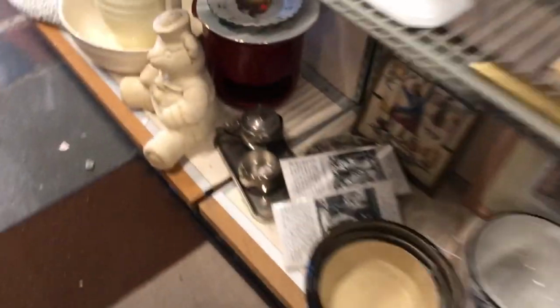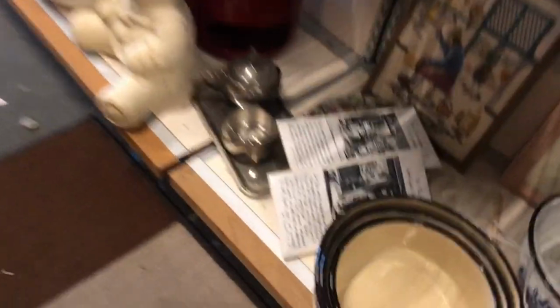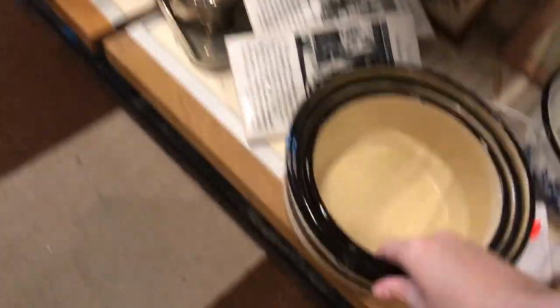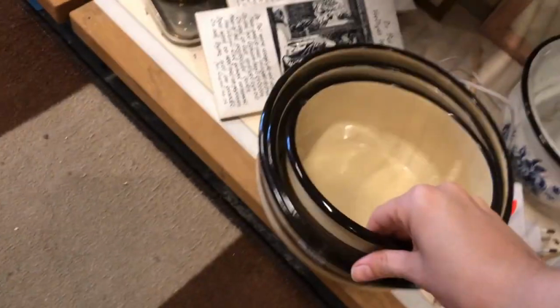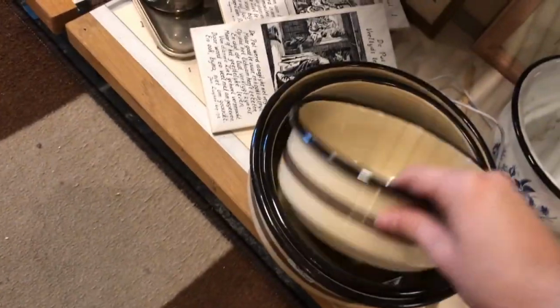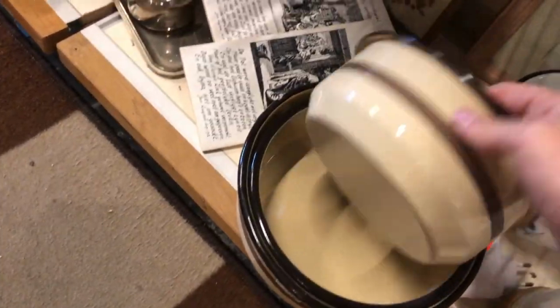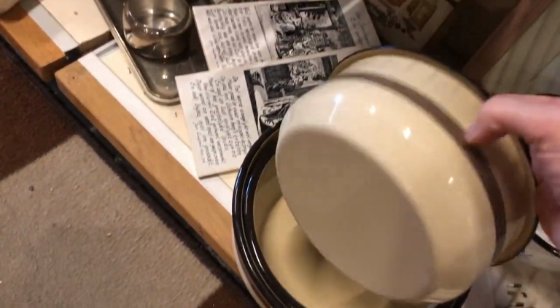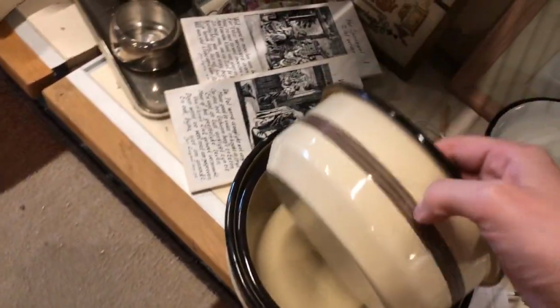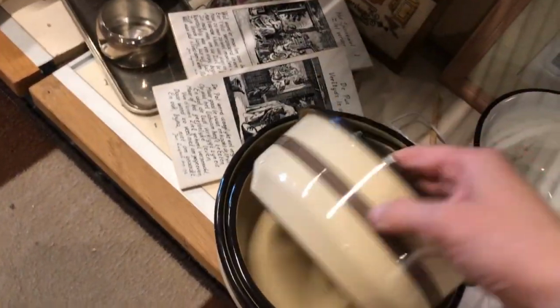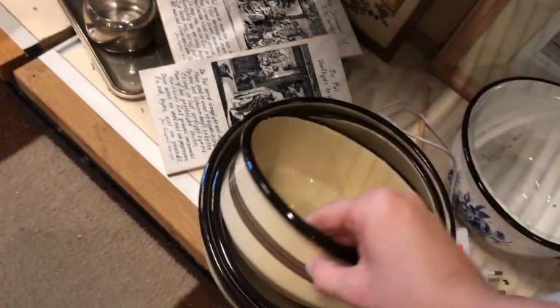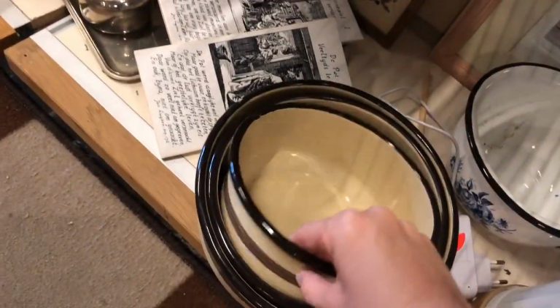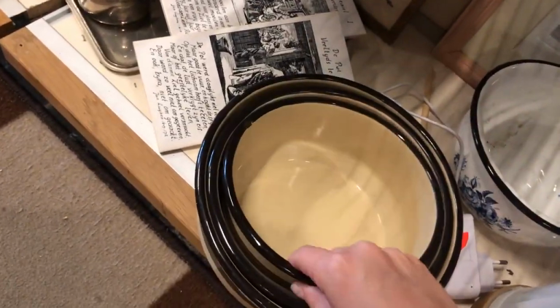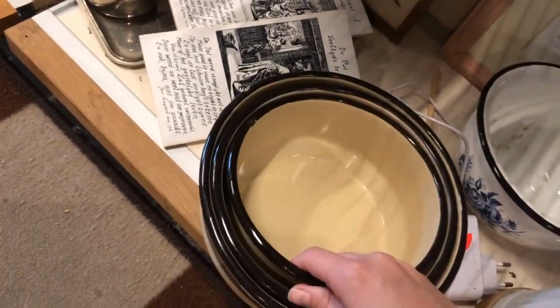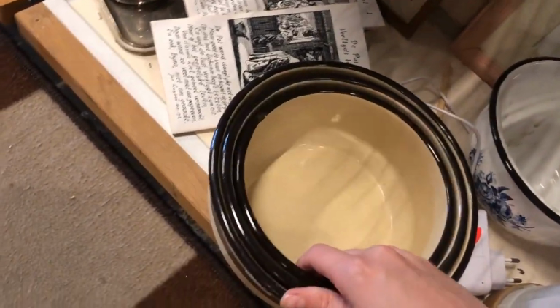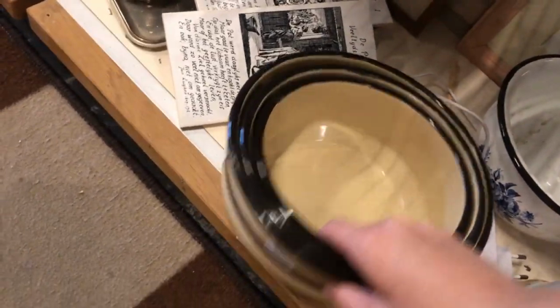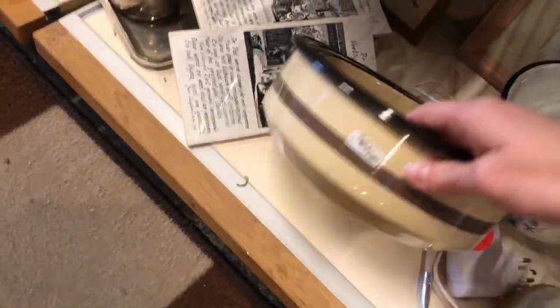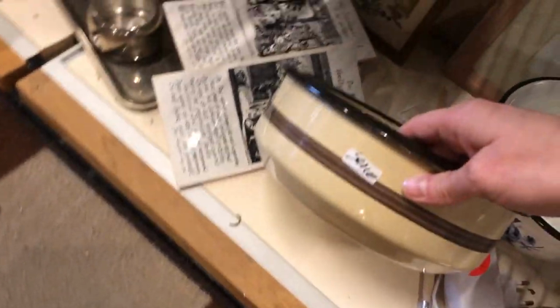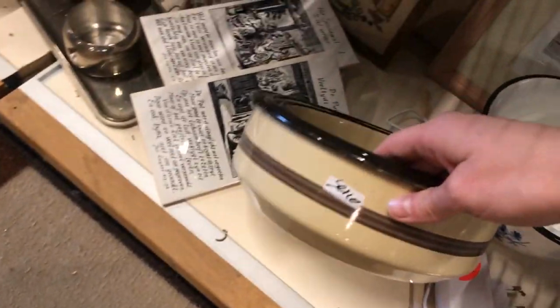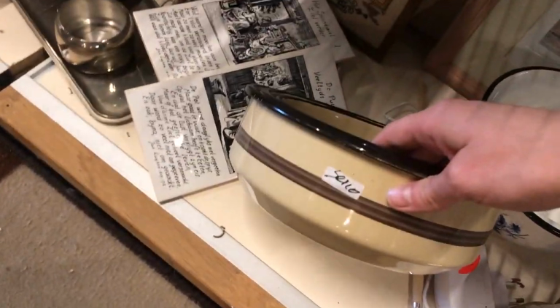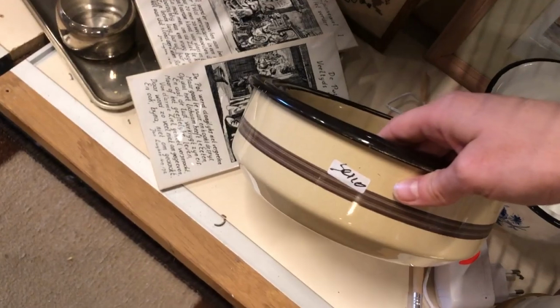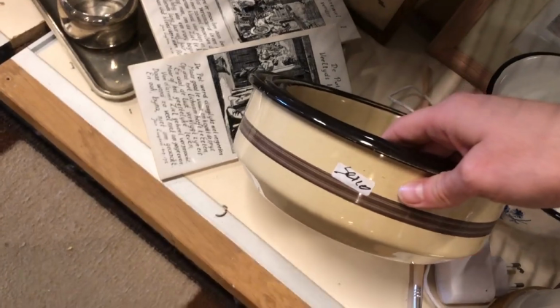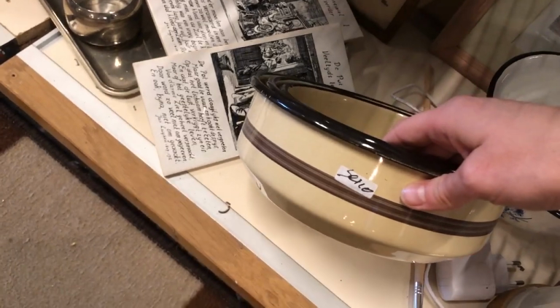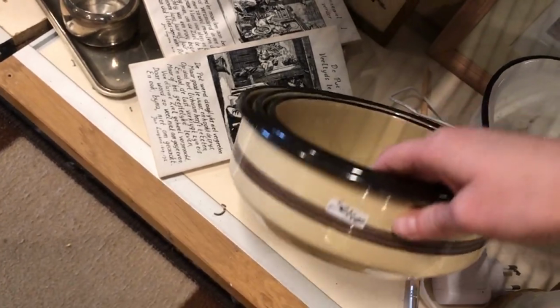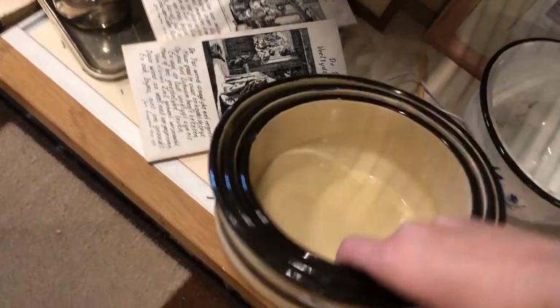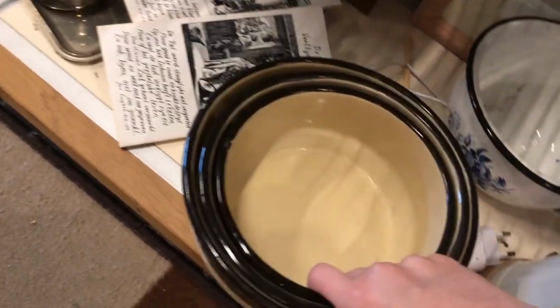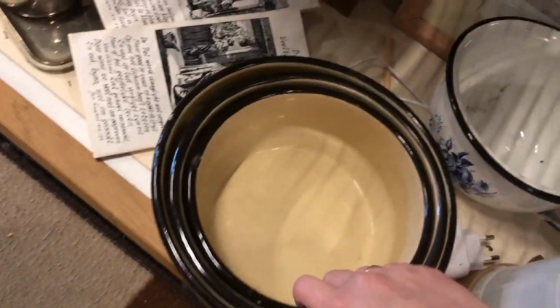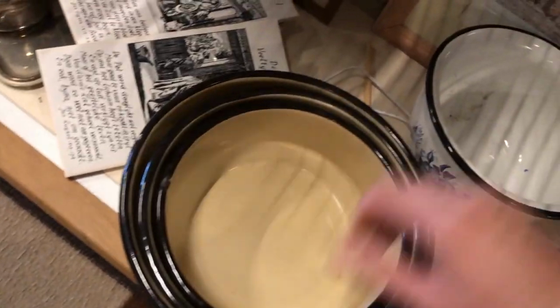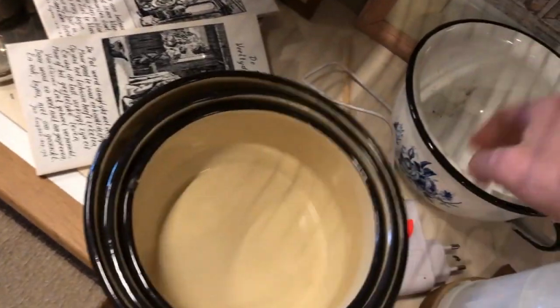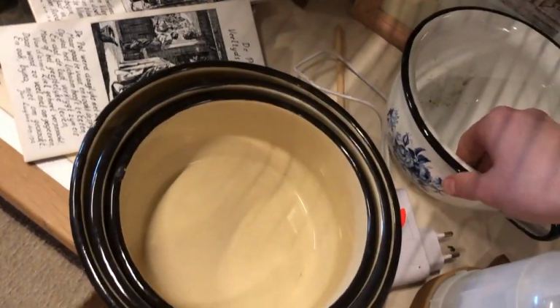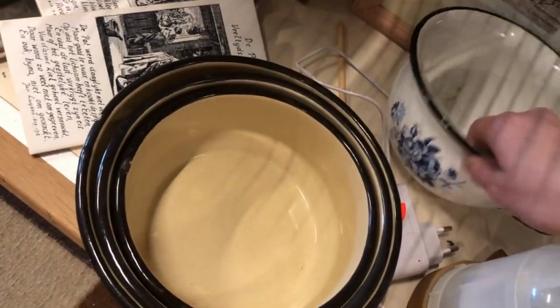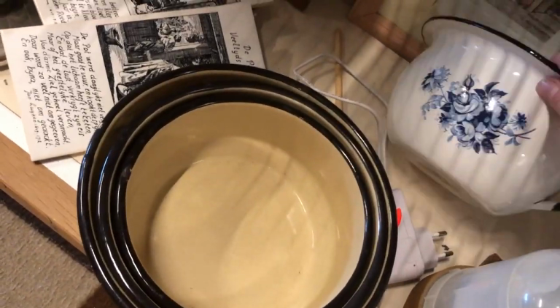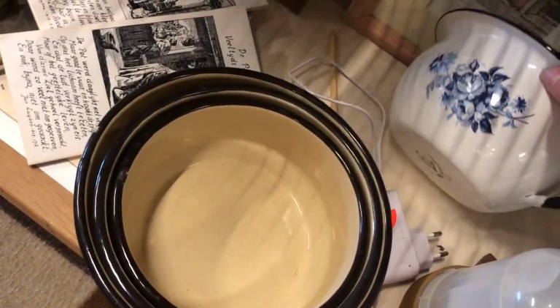I also spotted this set of enamel bowls, which I'm still on the lookout for, but I'm not a fan of the beige and brown ones. I'm really looking for the white ones.